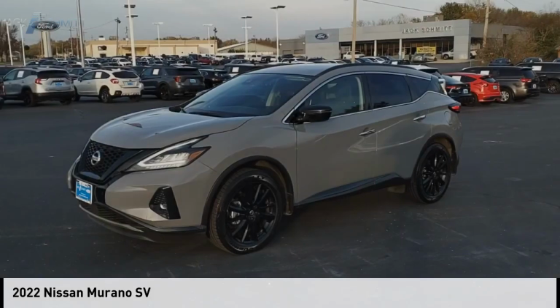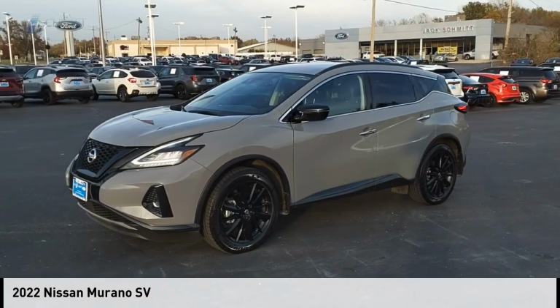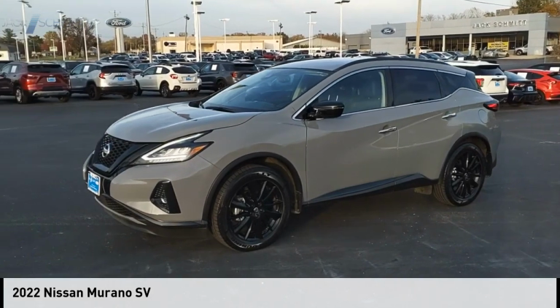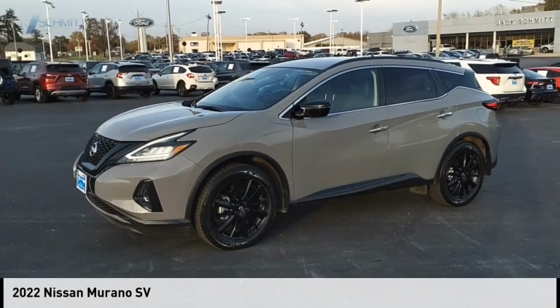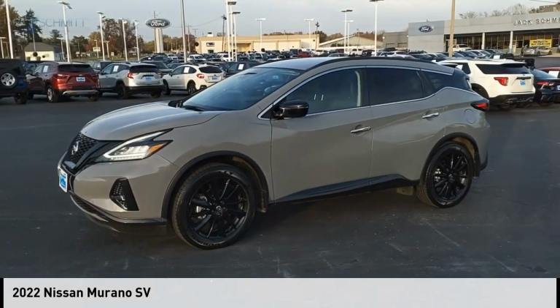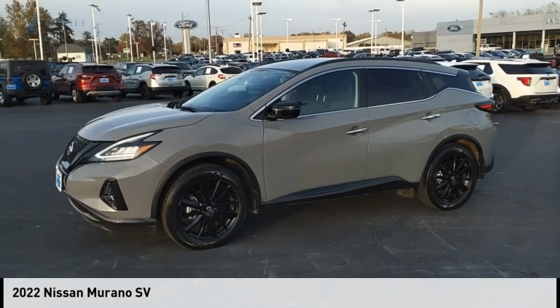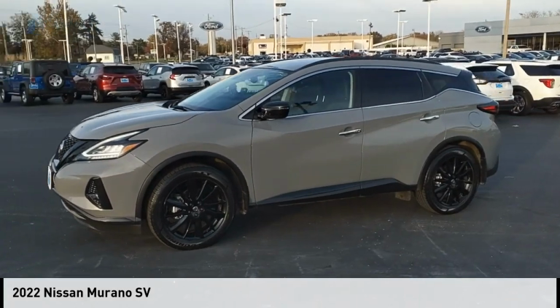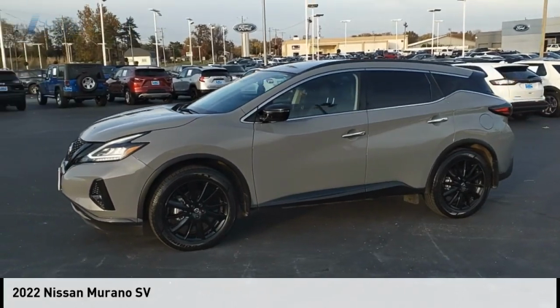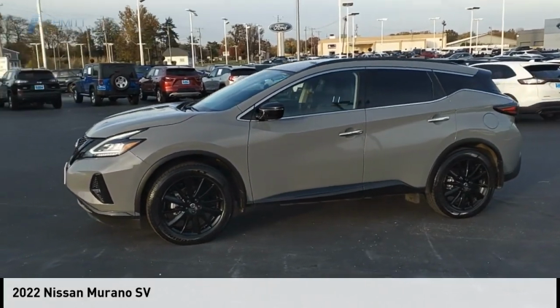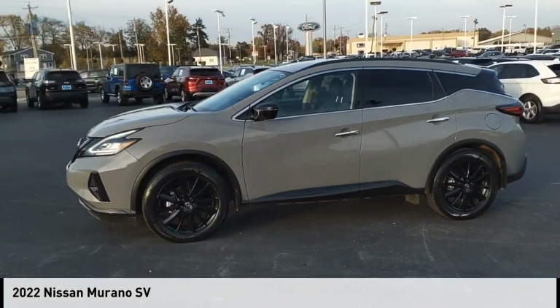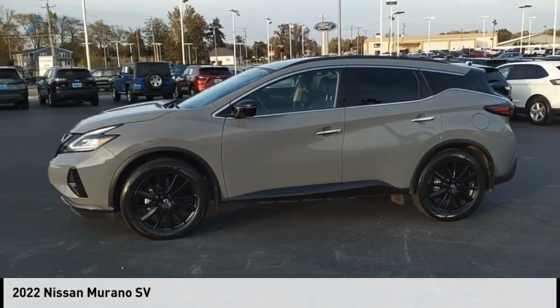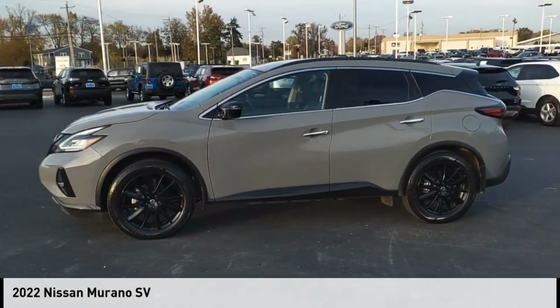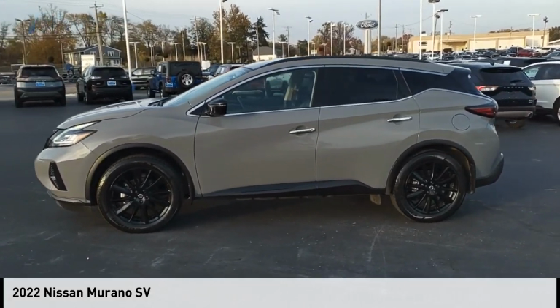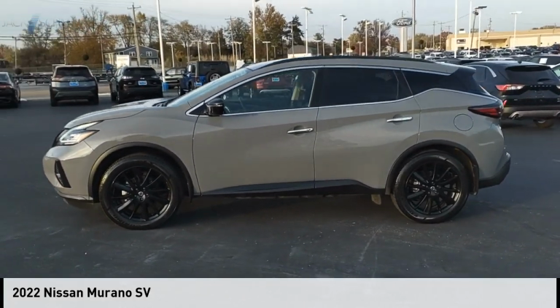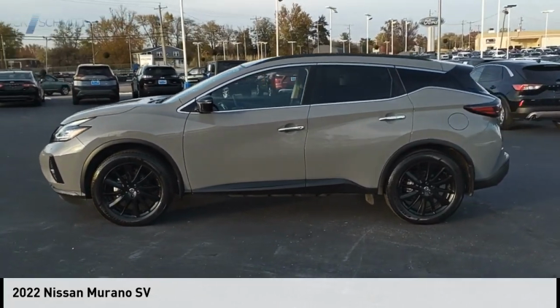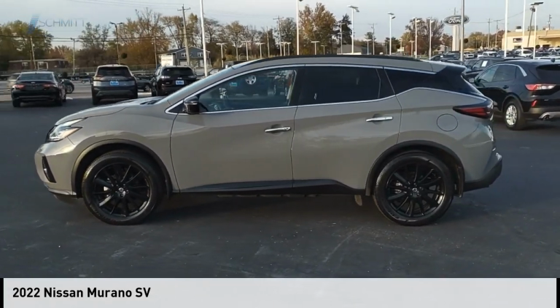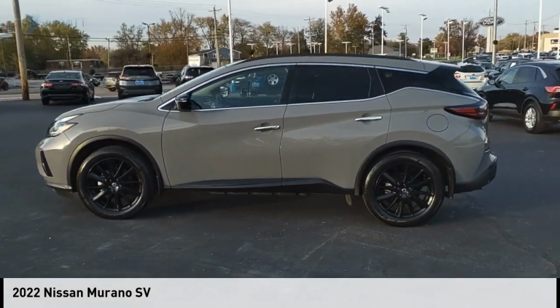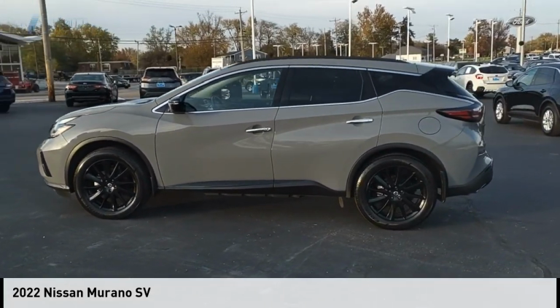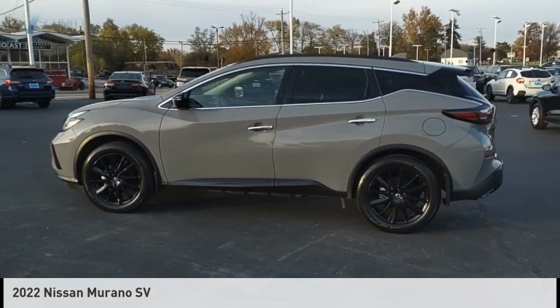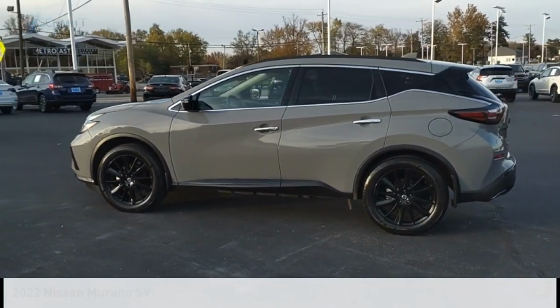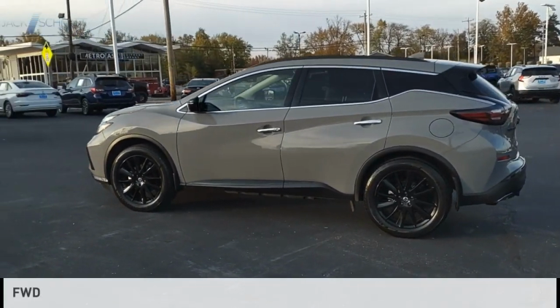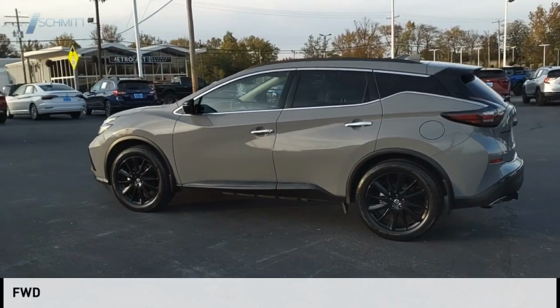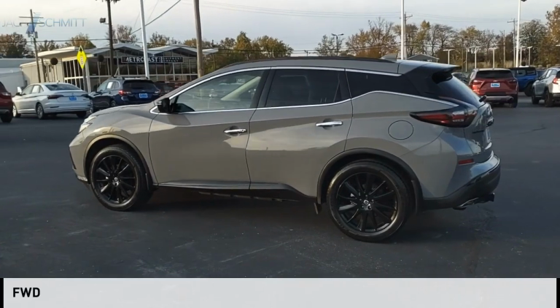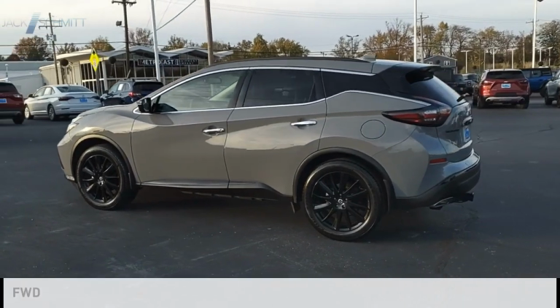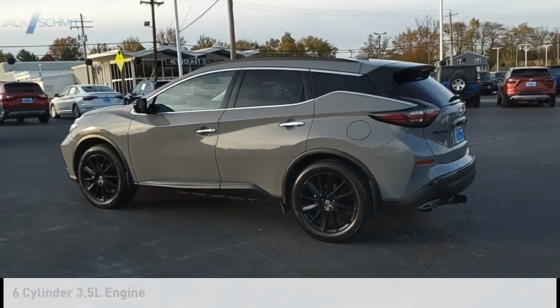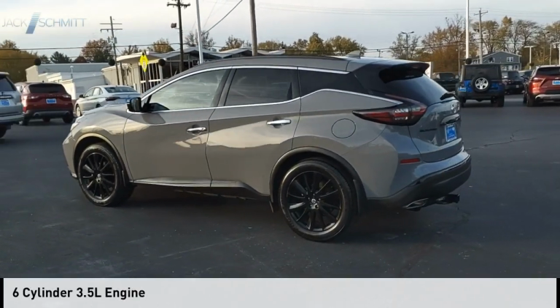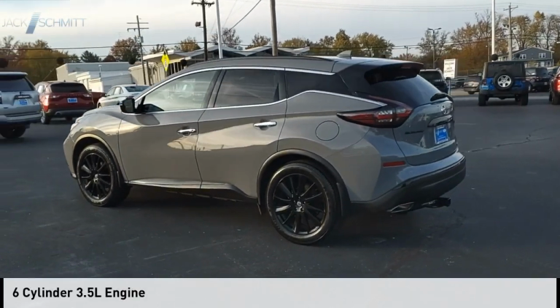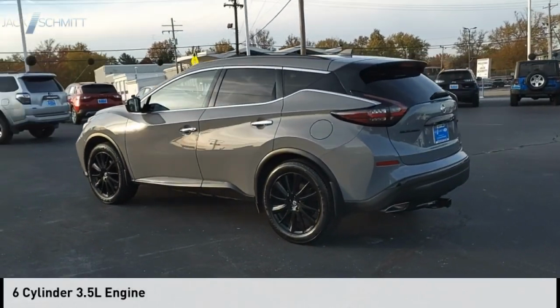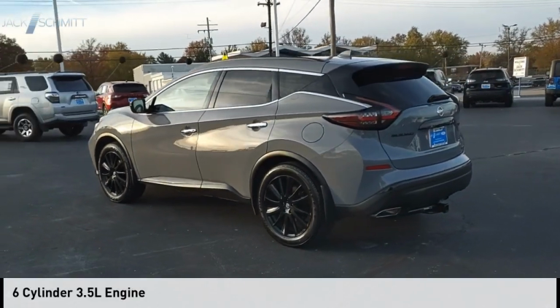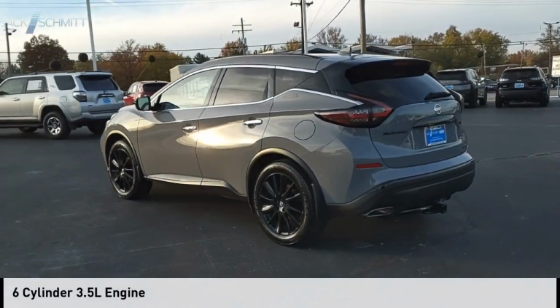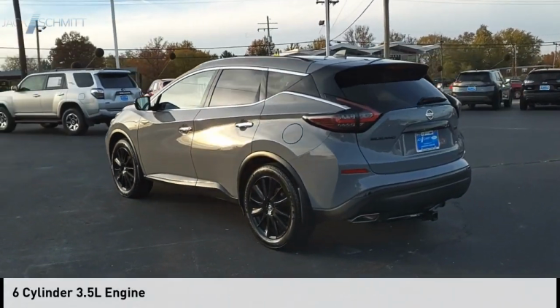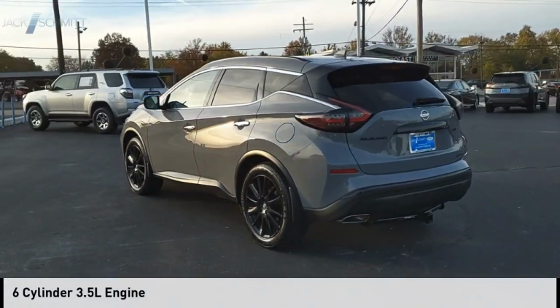Stop by and take a look at the 2022 Murano. This vehicle is powered by a front-wheel drive, six-cylinder, 3.5-liter engine.